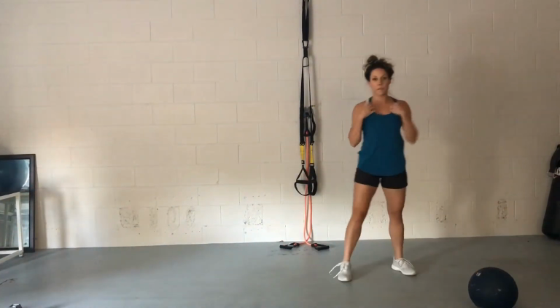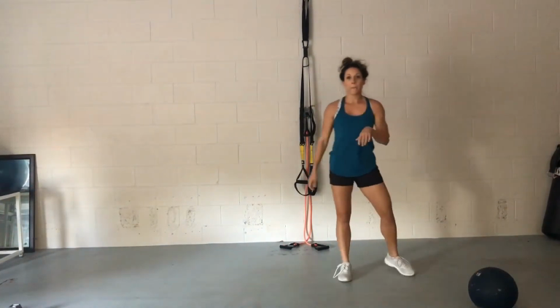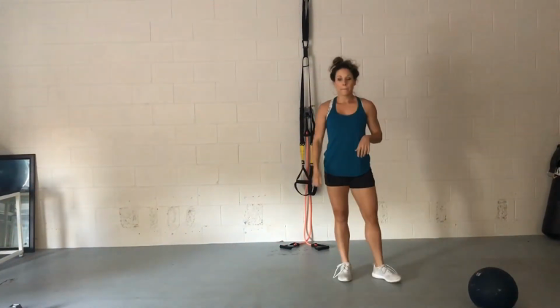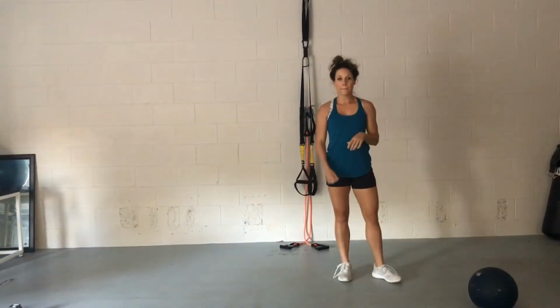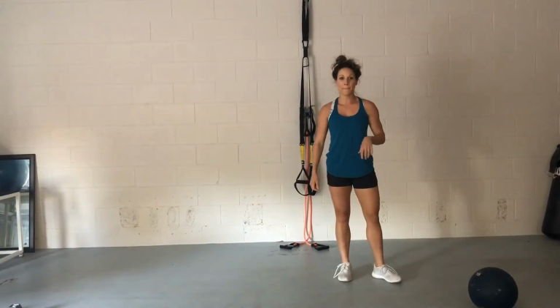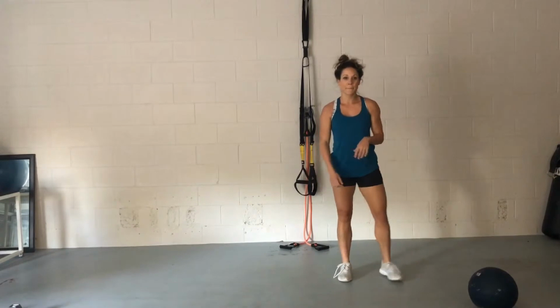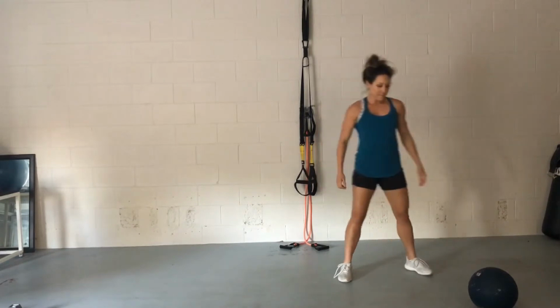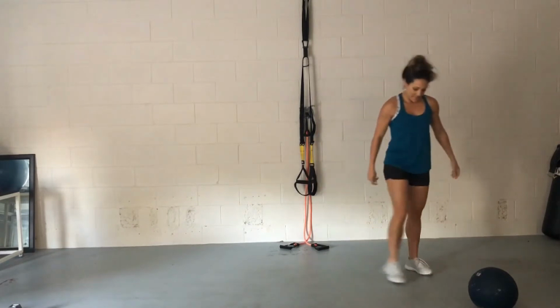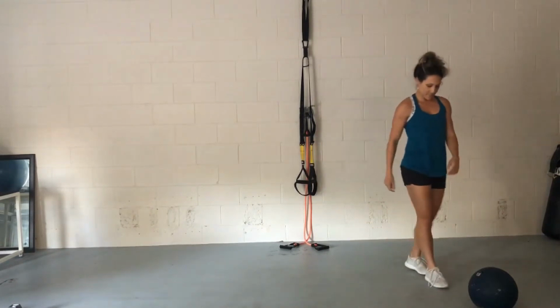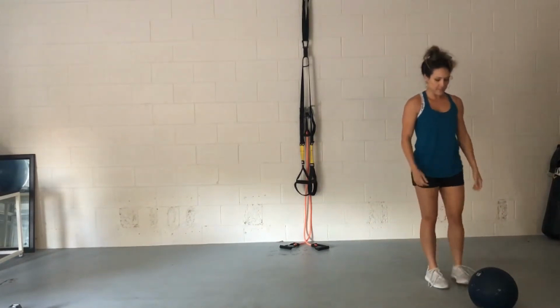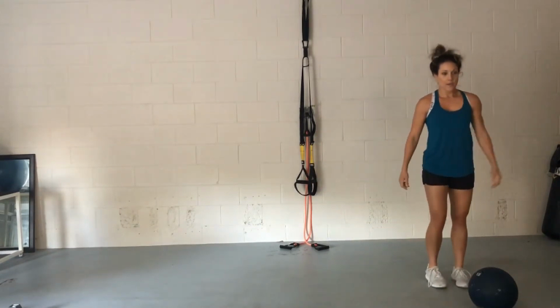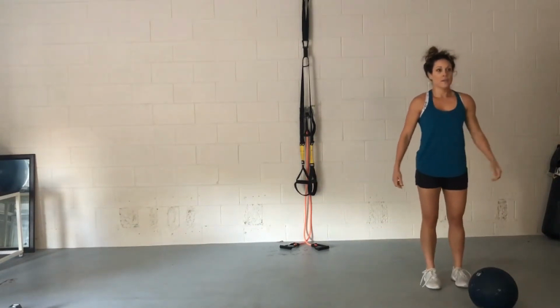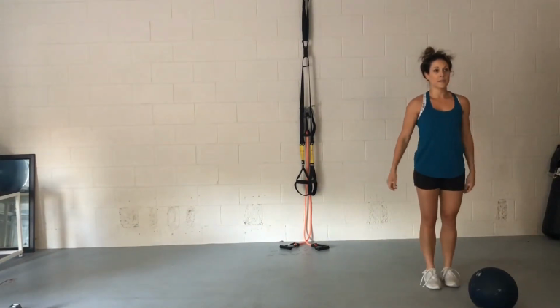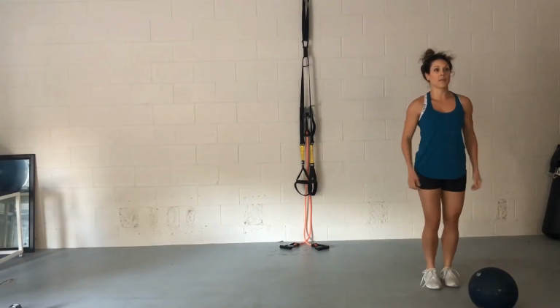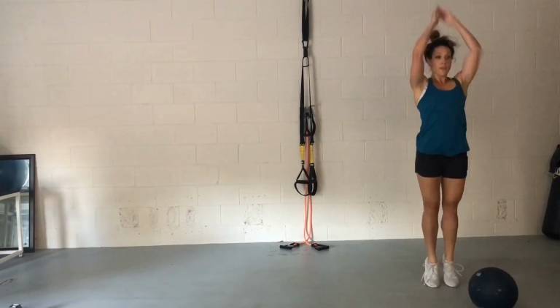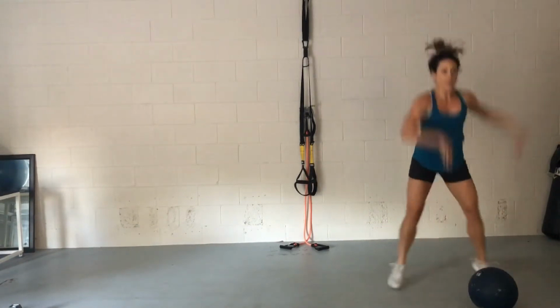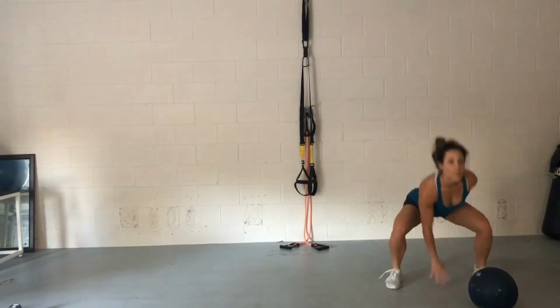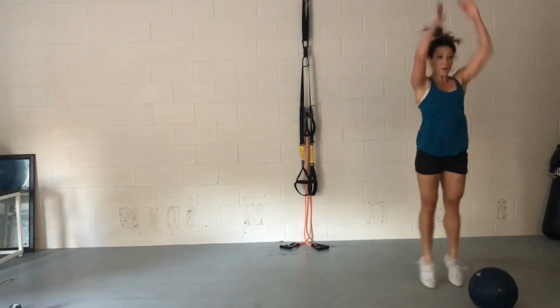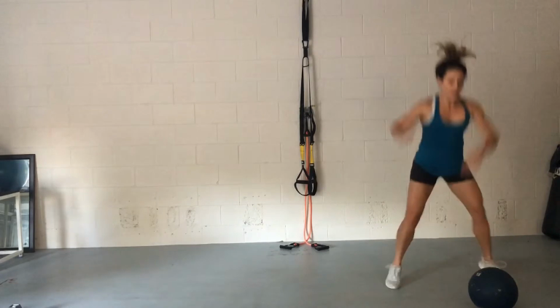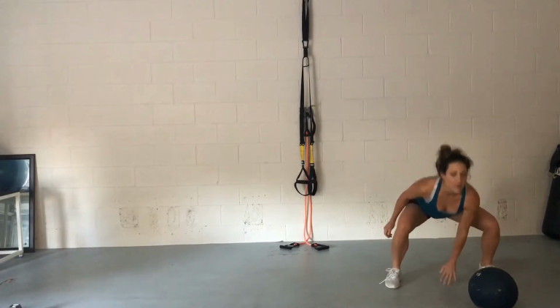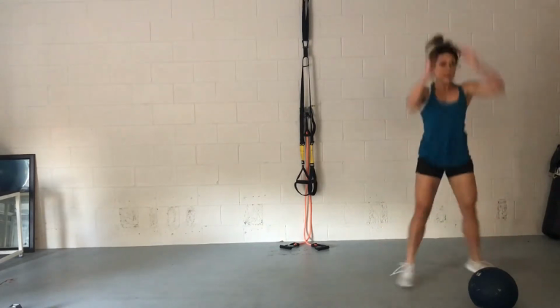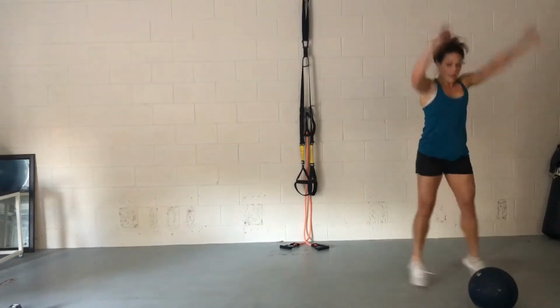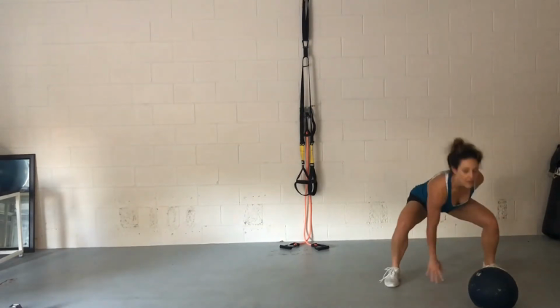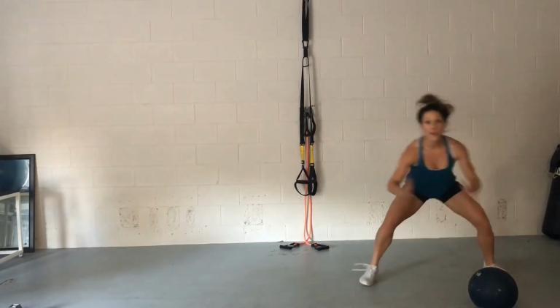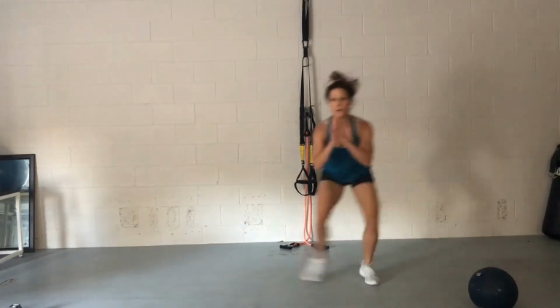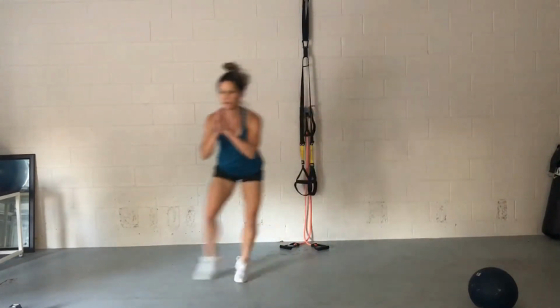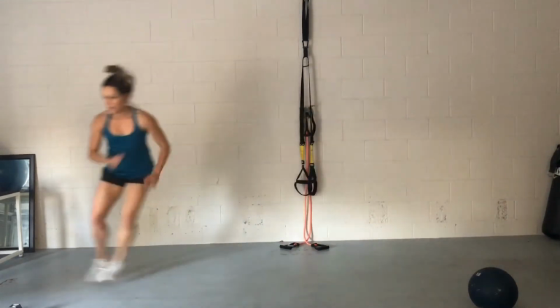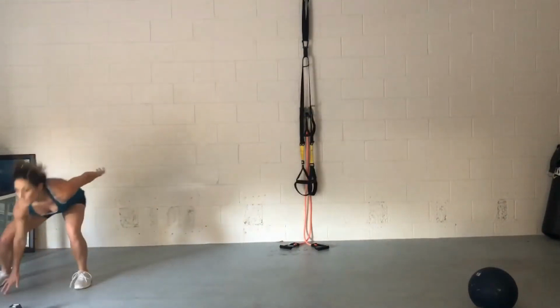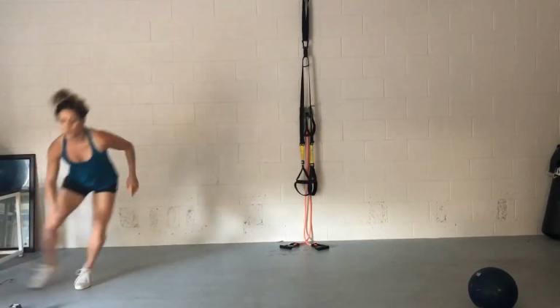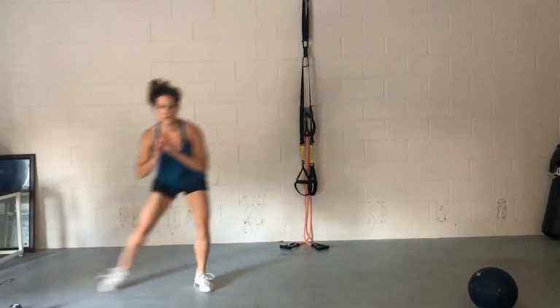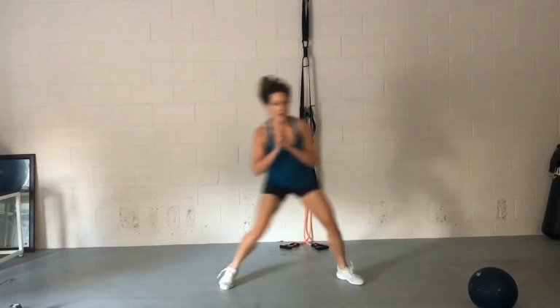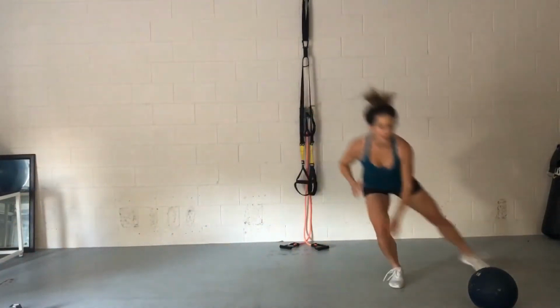So if you don't have a med ball, I want you to do a drop squat. That's gonna look like this. You're gonna jump up and down — three. And you're gonna go into your side shuffle, touch down, push off of that outer leg.